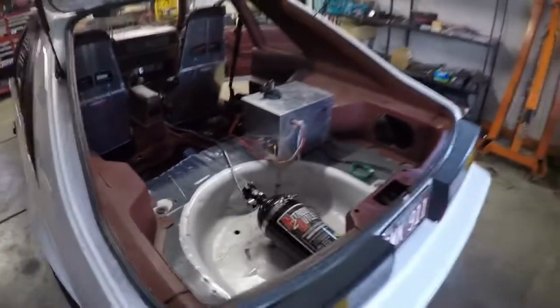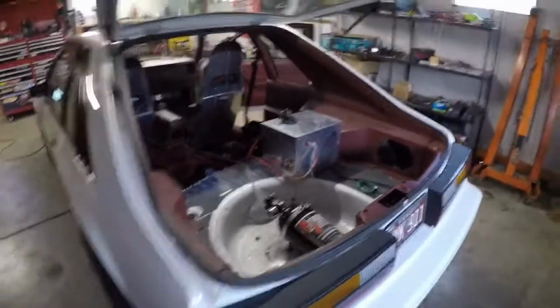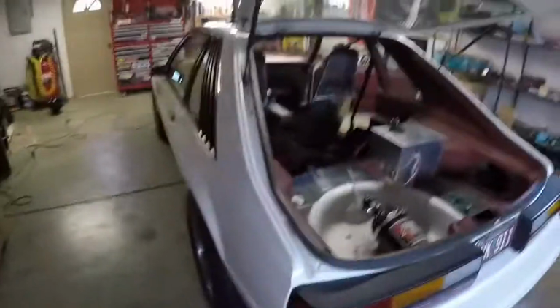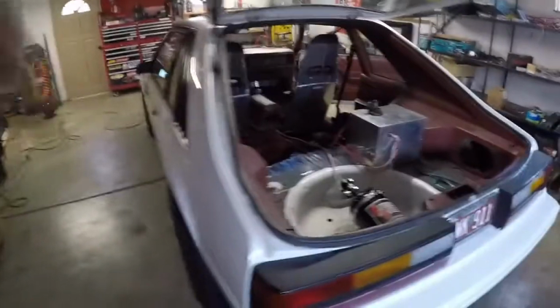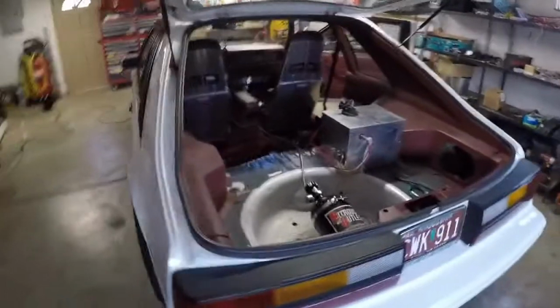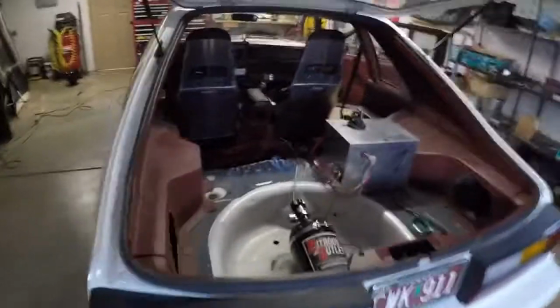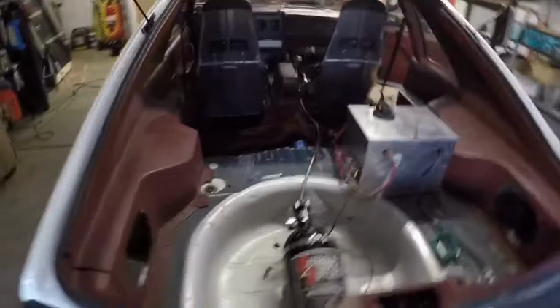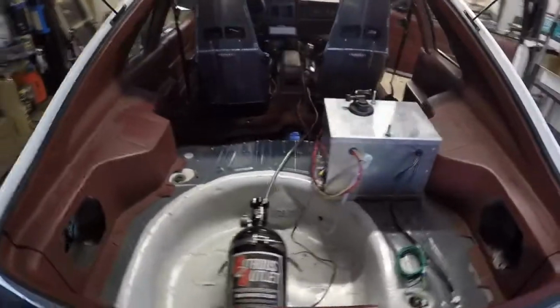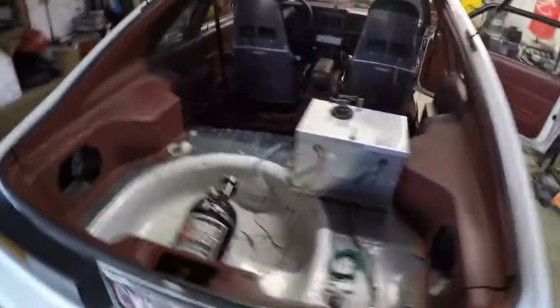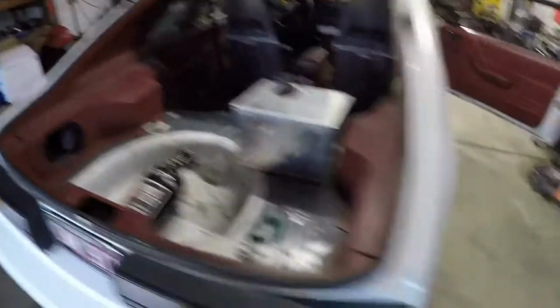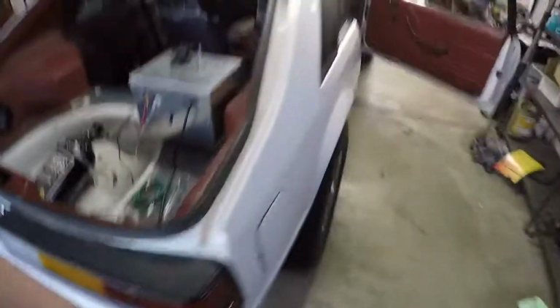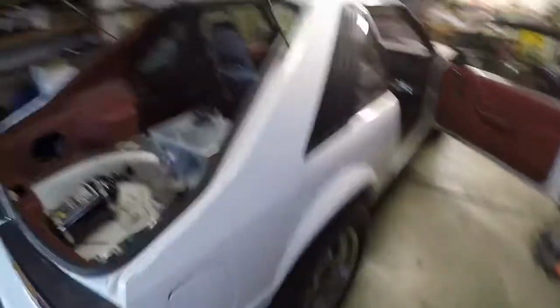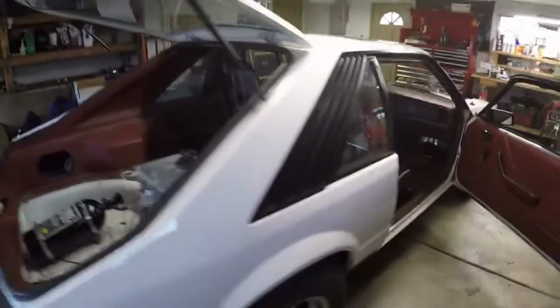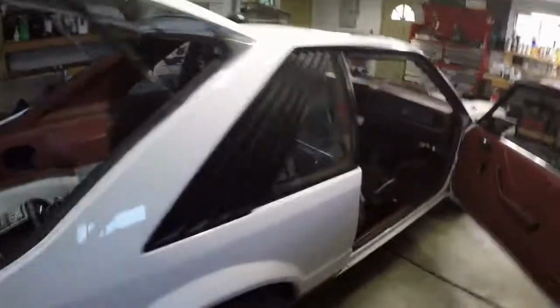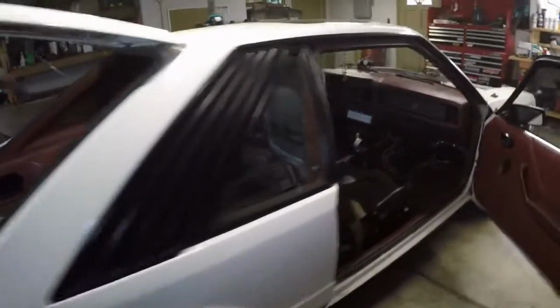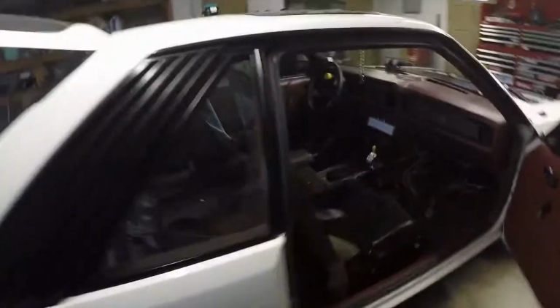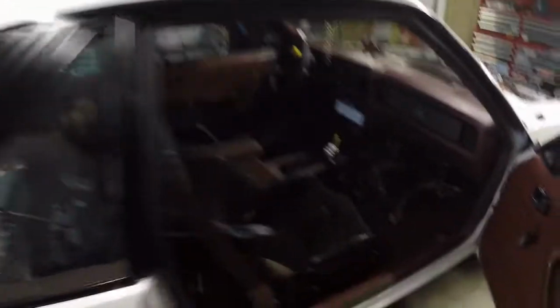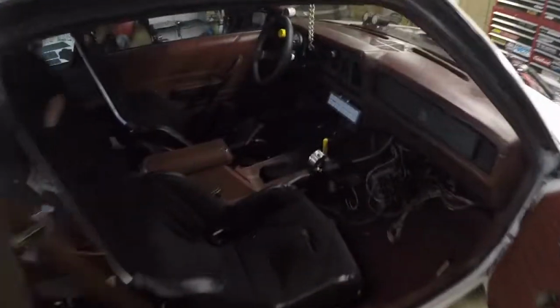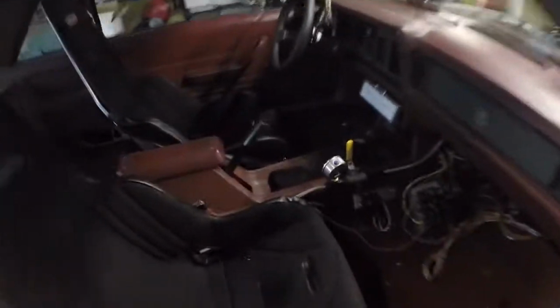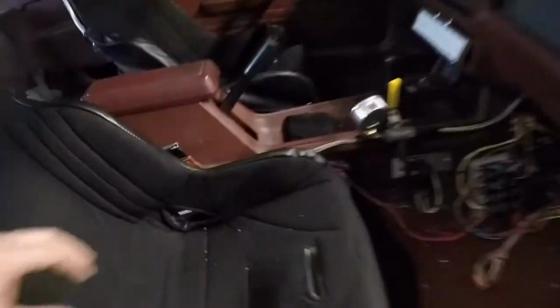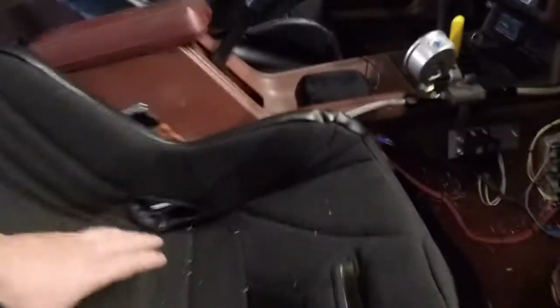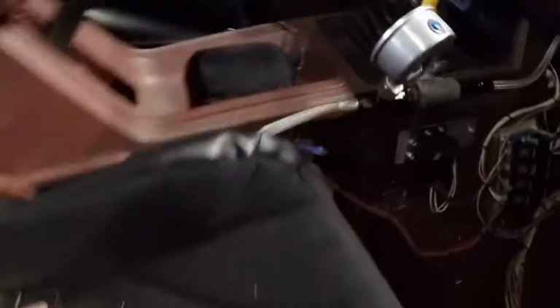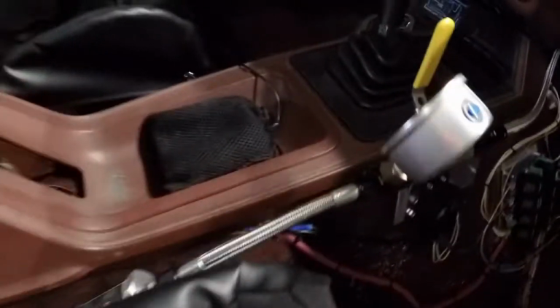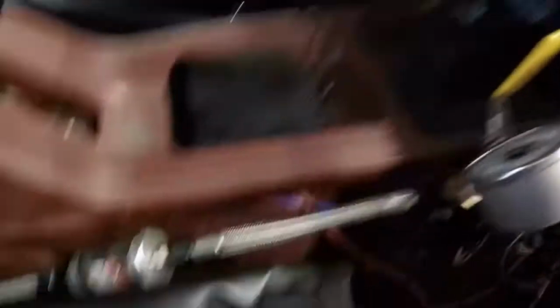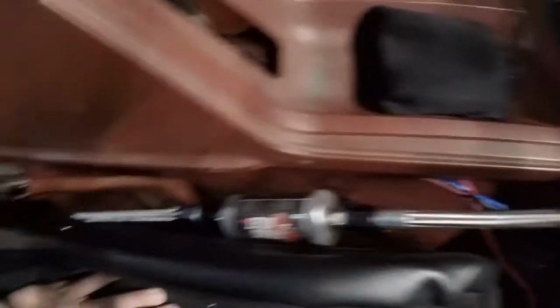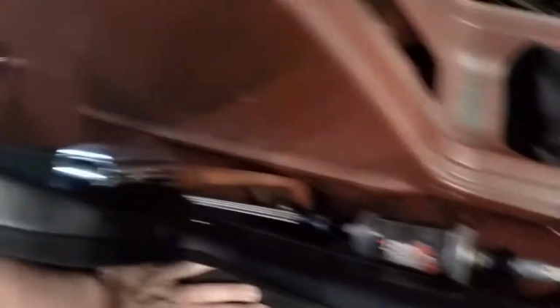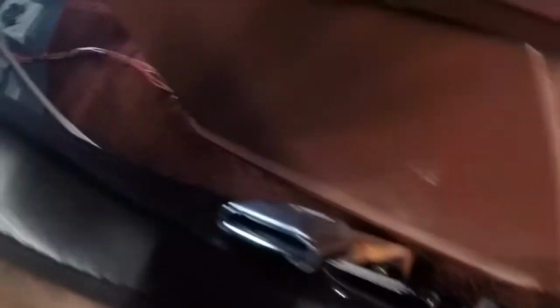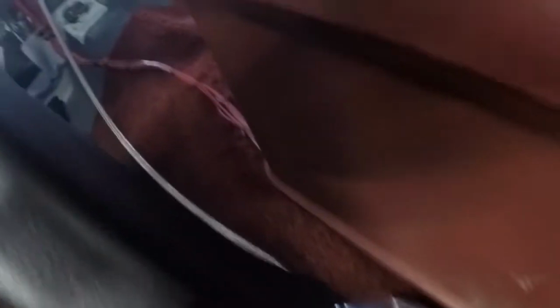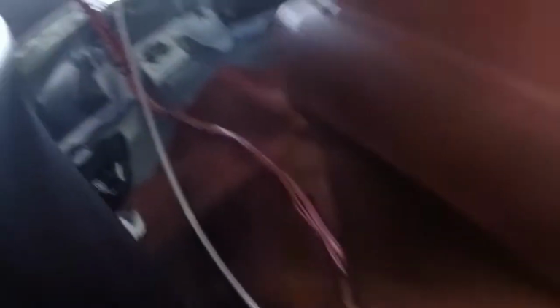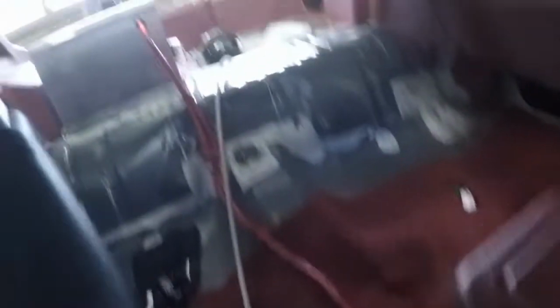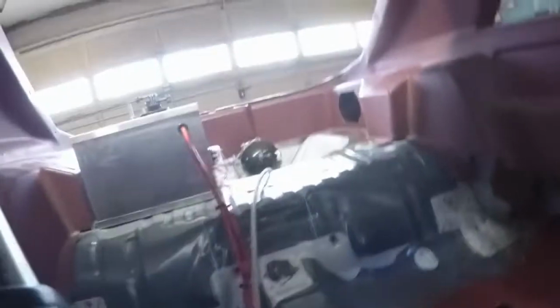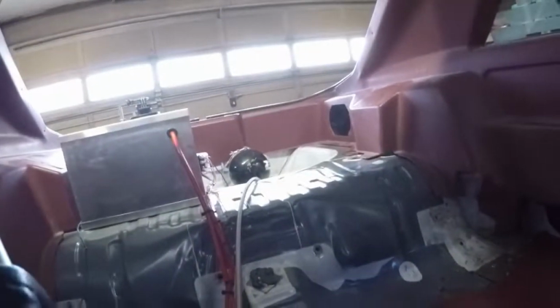What's going on everyone? We are back. Just kind of showing you guys a little preview of the nitrous setup I got going on.